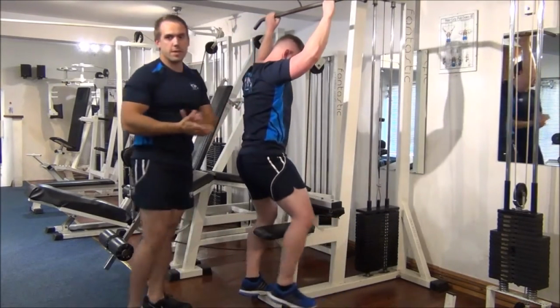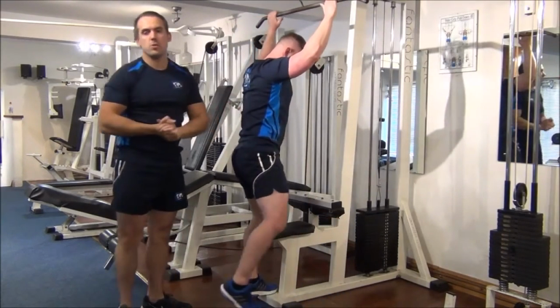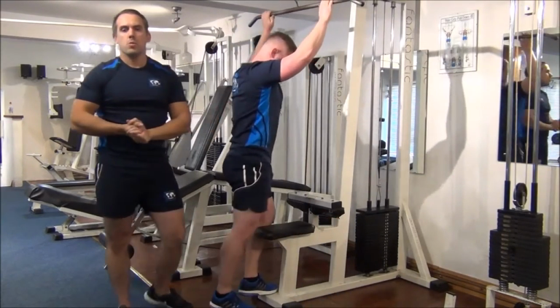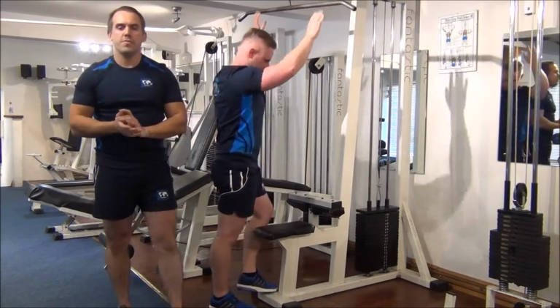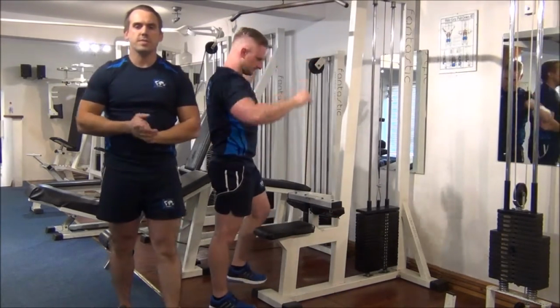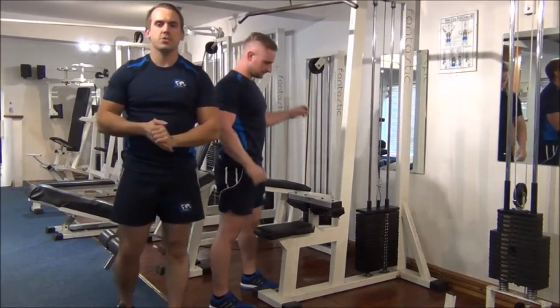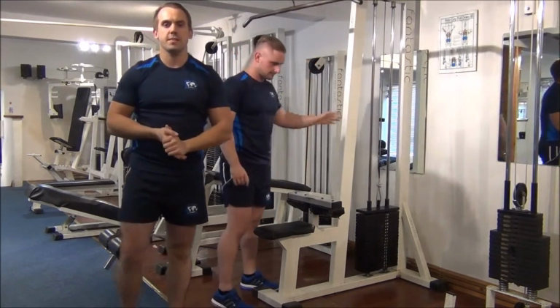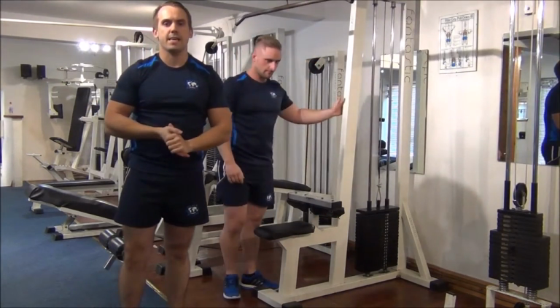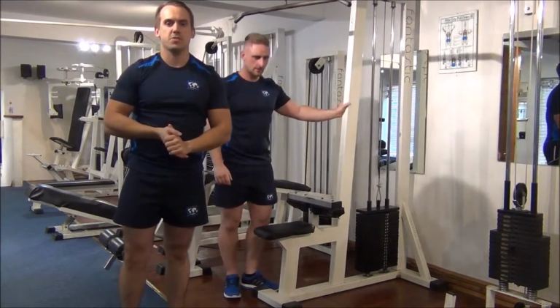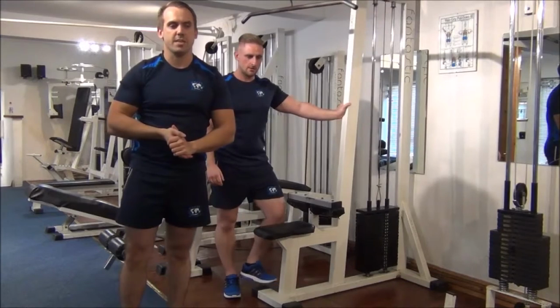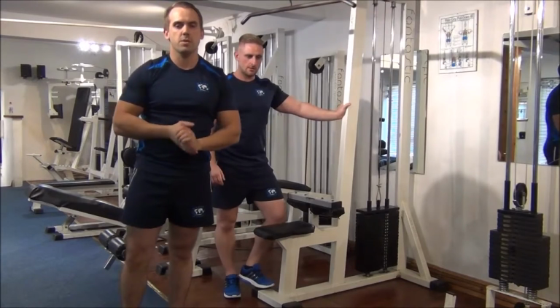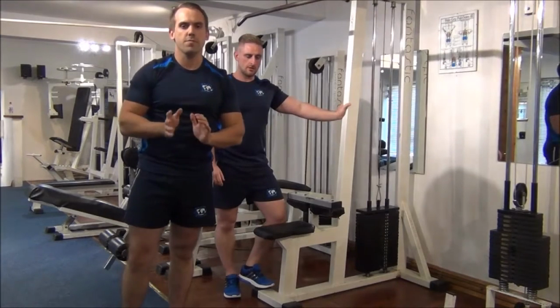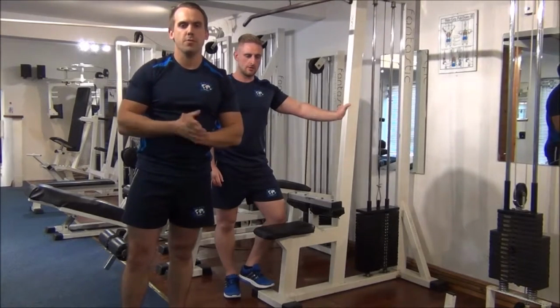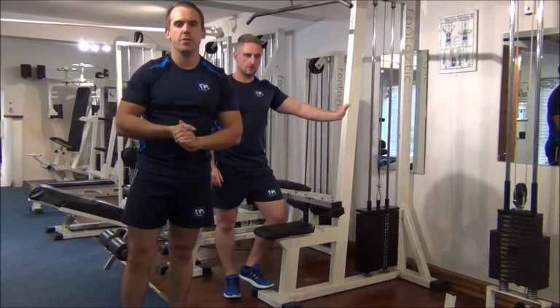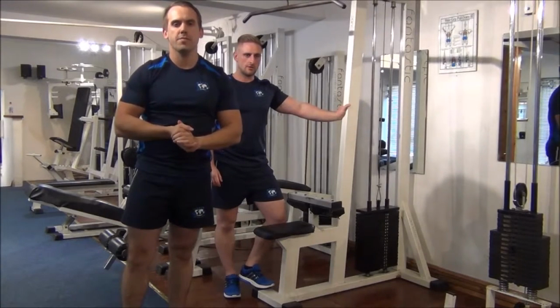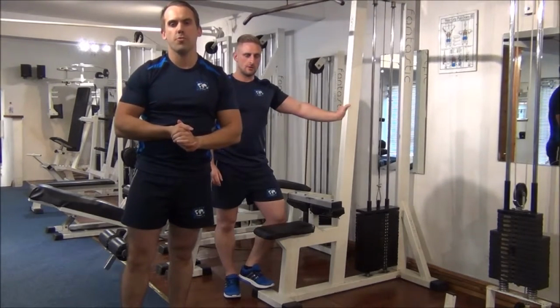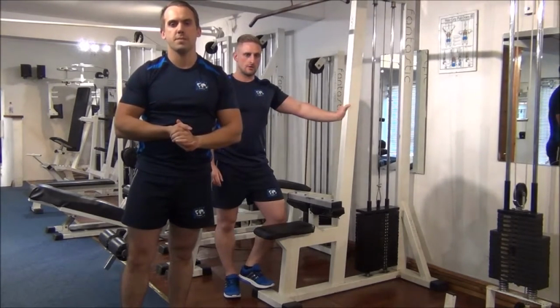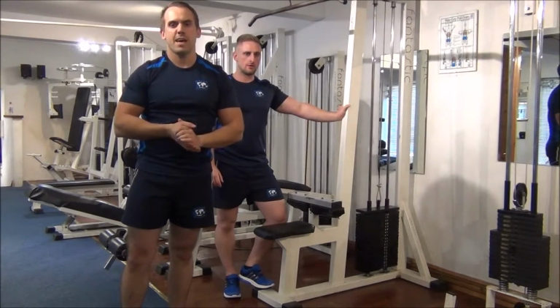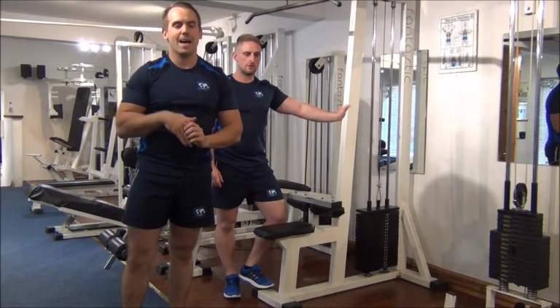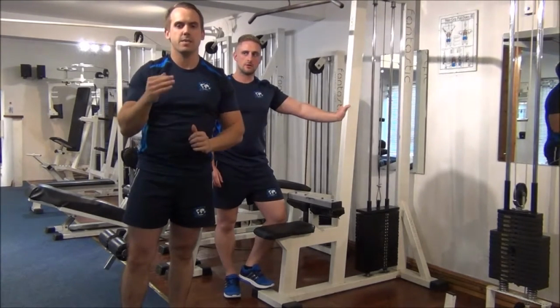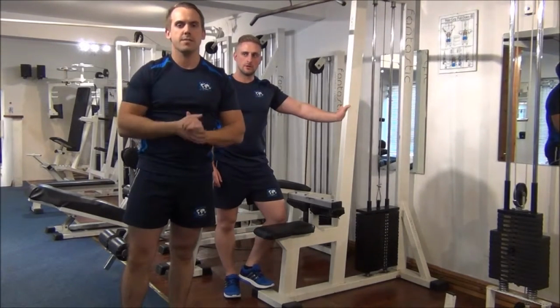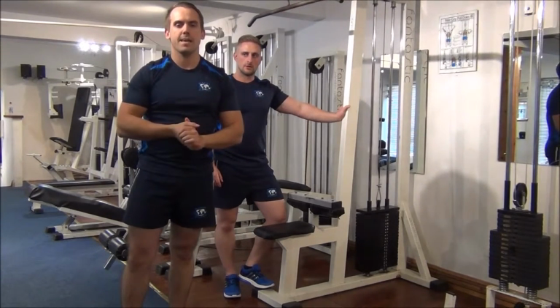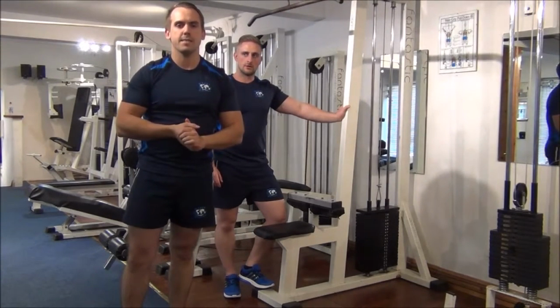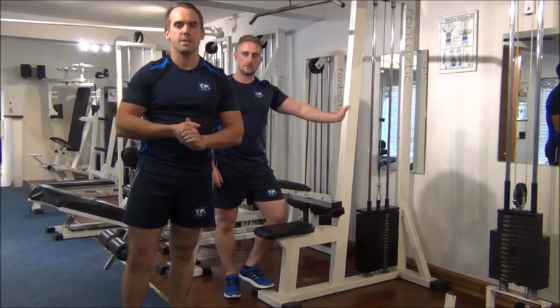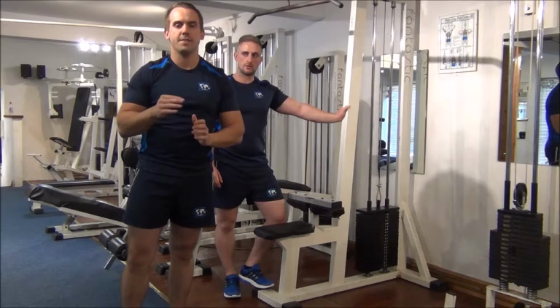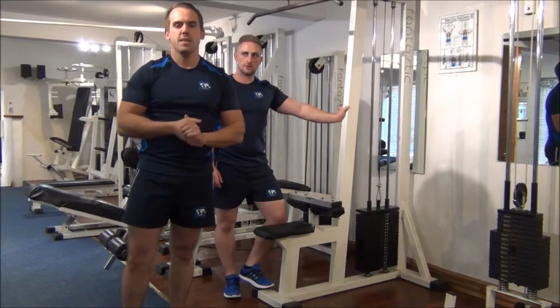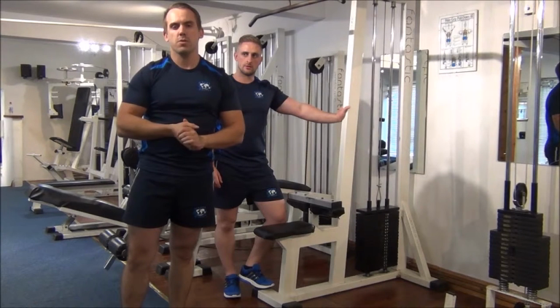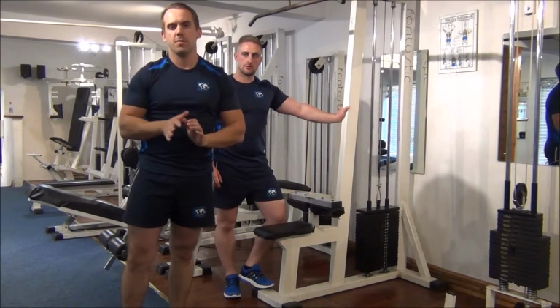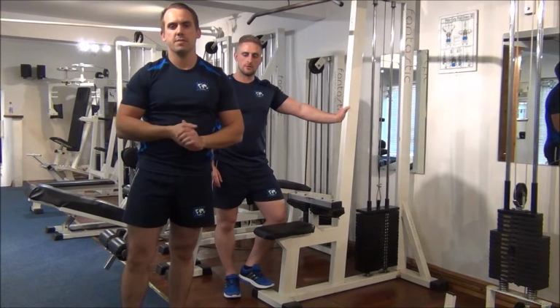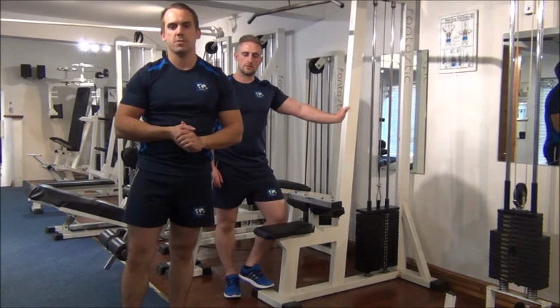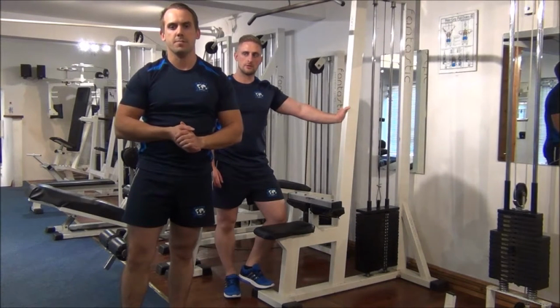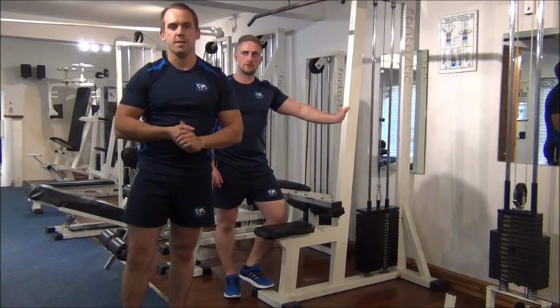So there you go. When you first start negative training, you want to go for about three to four reps. Then as the client gets a bit better, you want to go for about five to six reps of this.